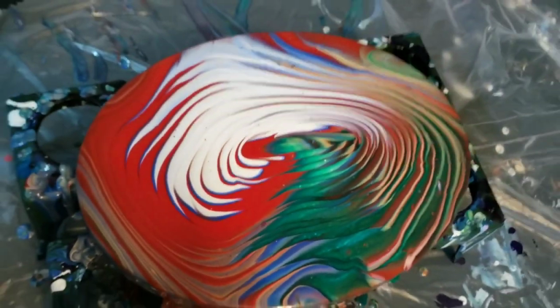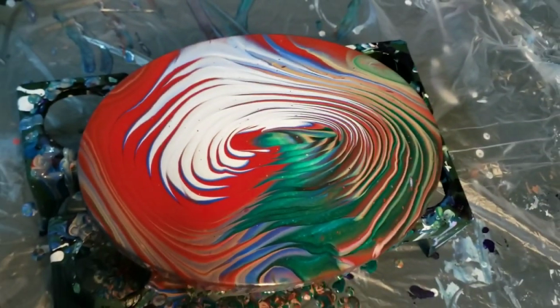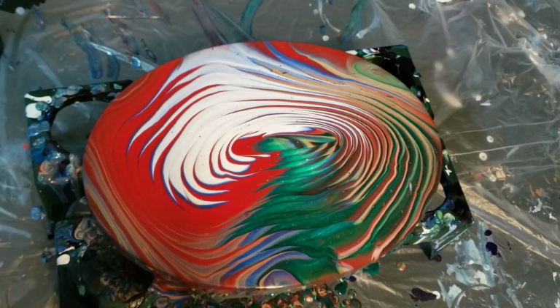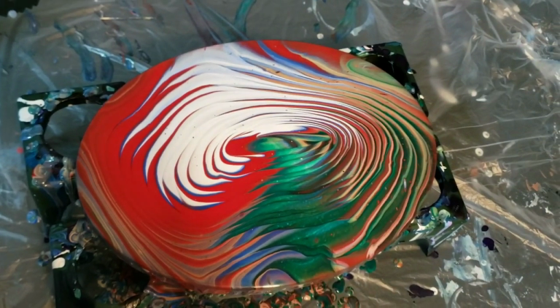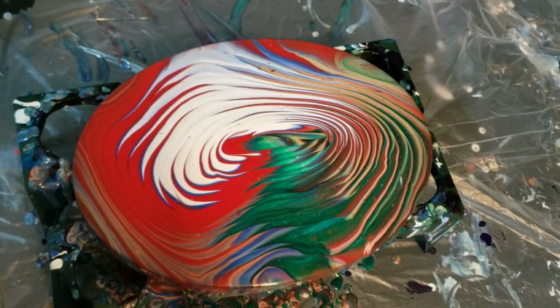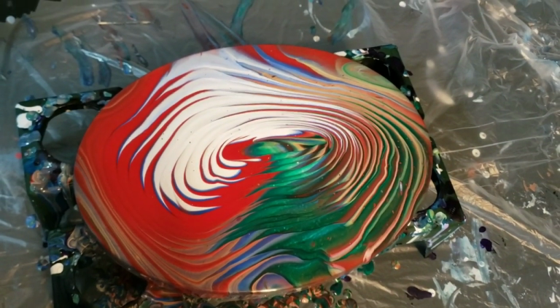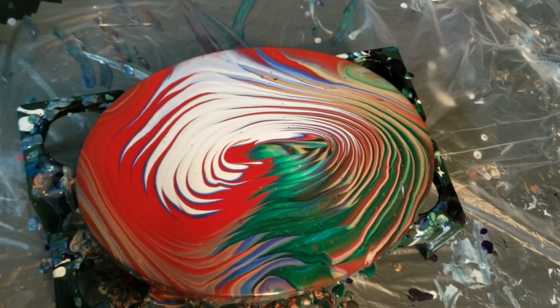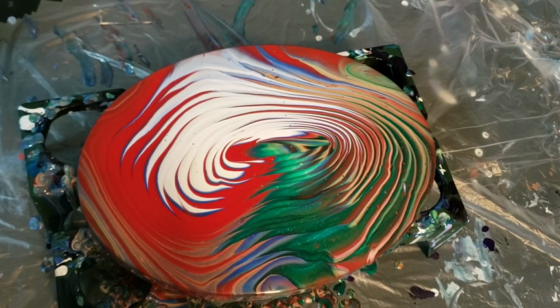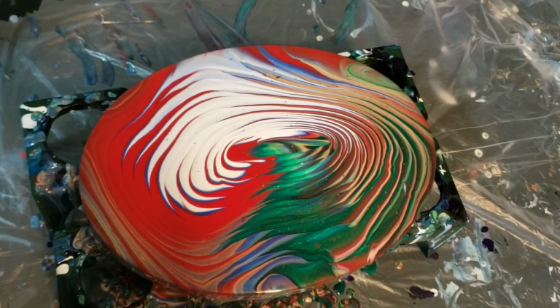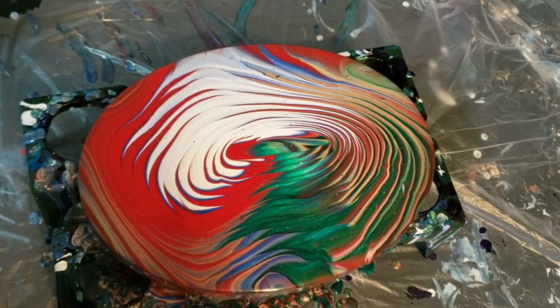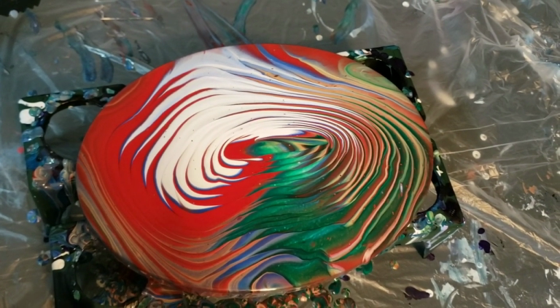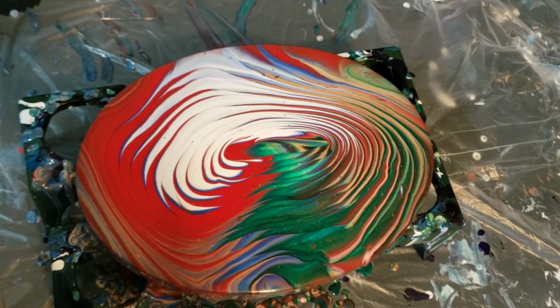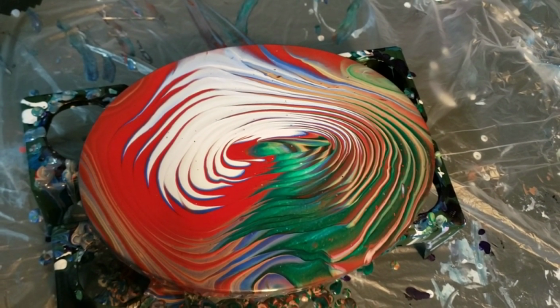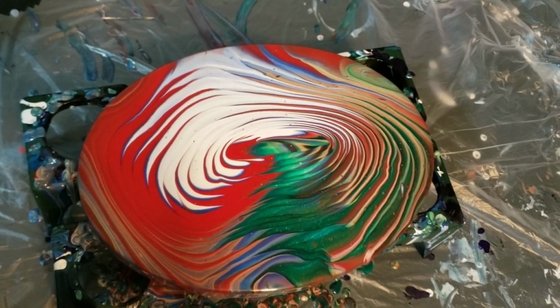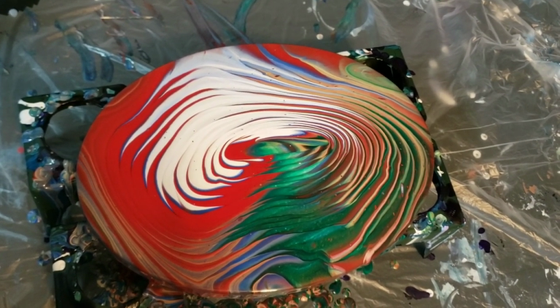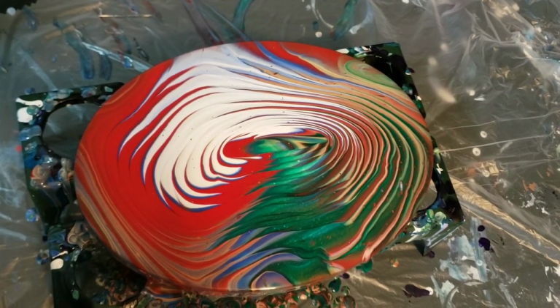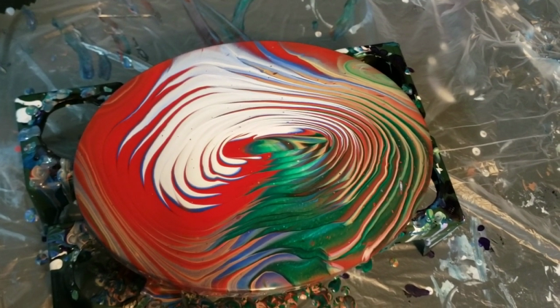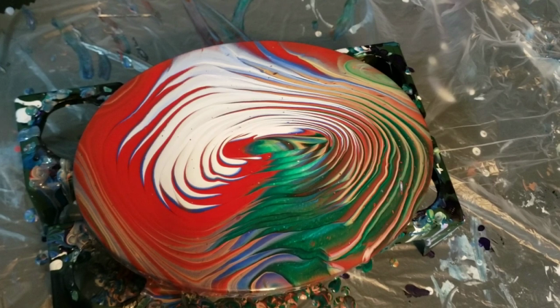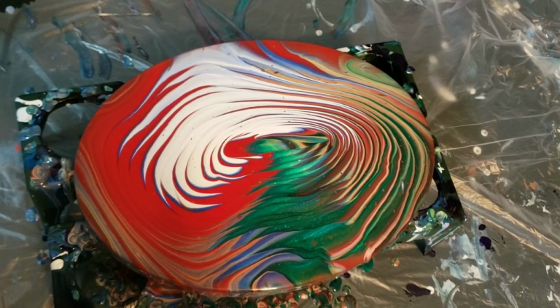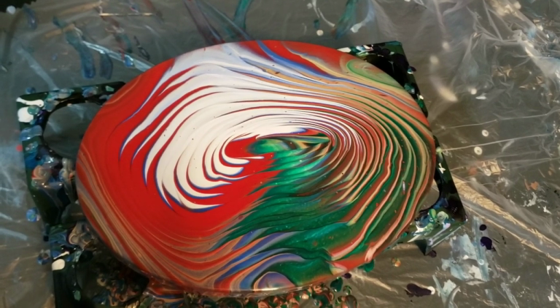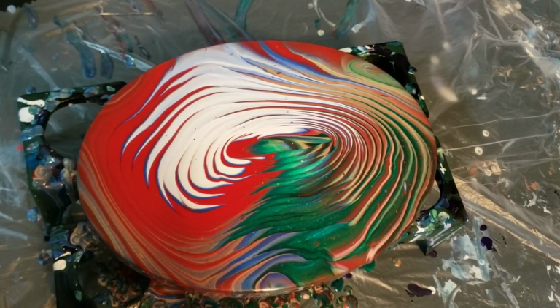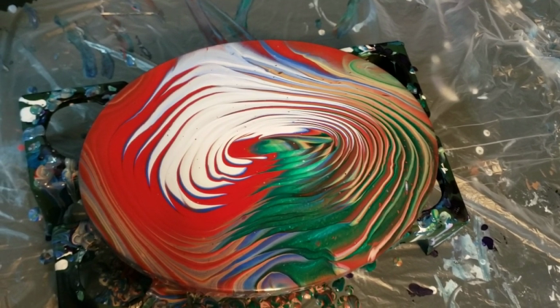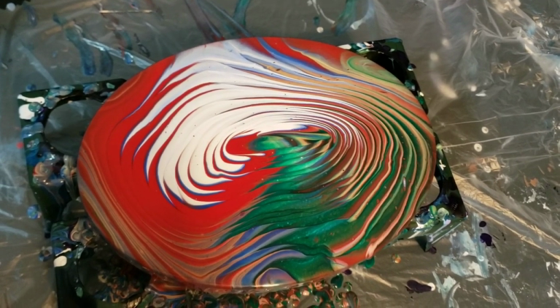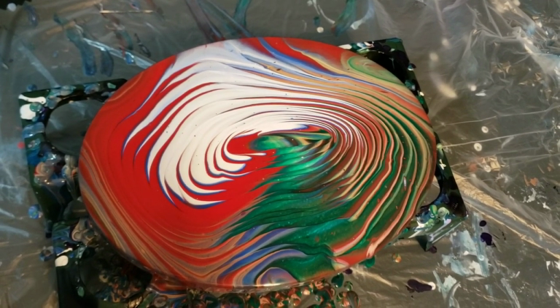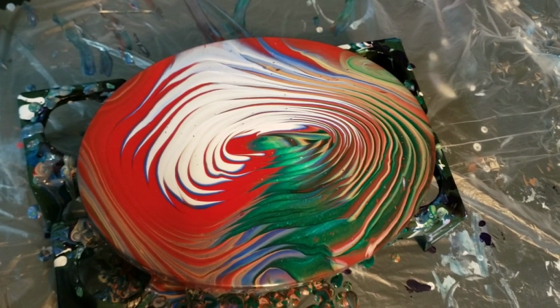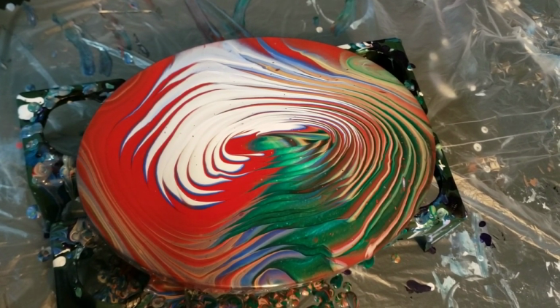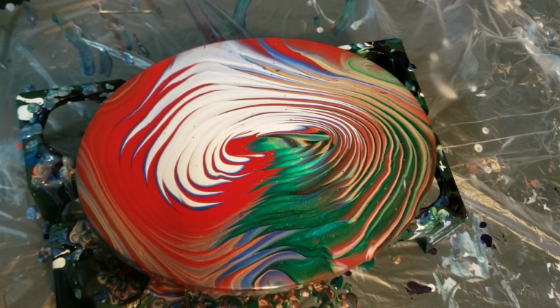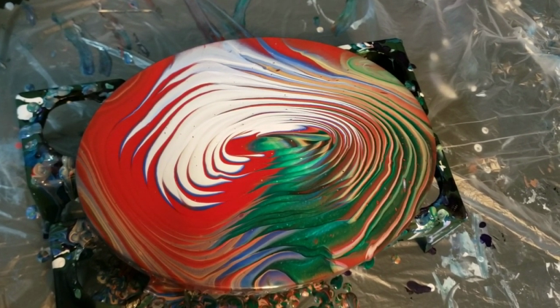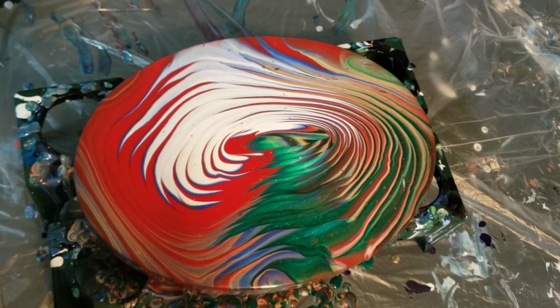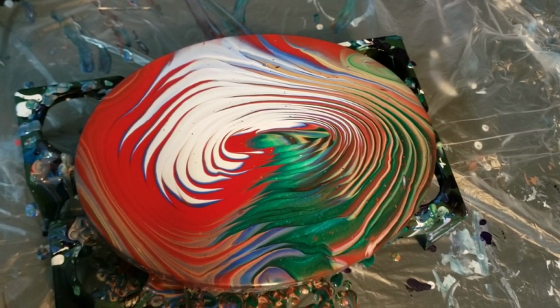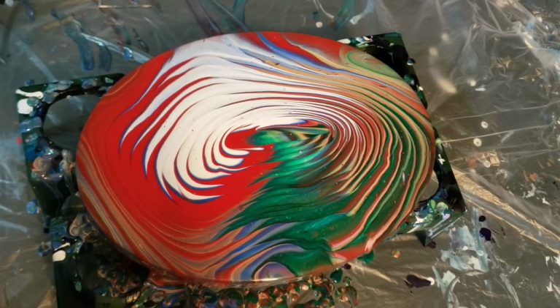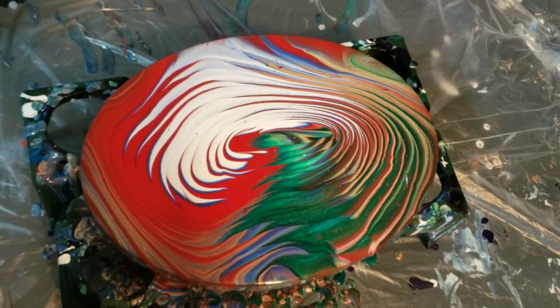But there you go you guys — just a little oblong canvas tonight. Thank you for watching, bye!